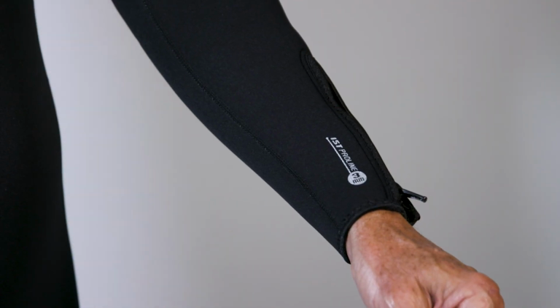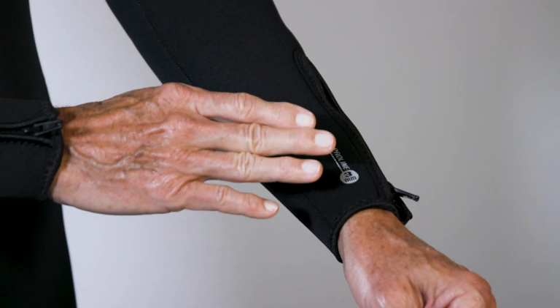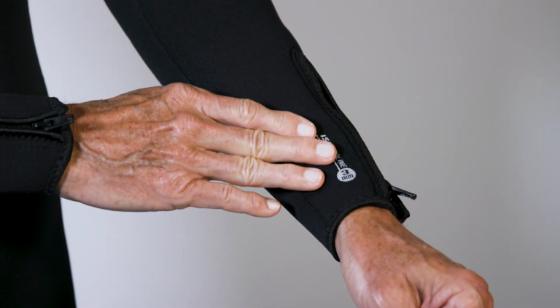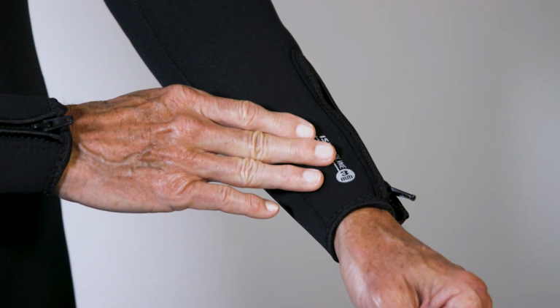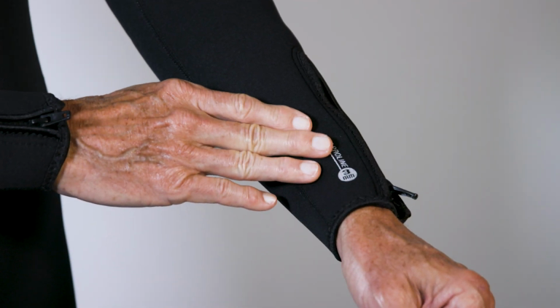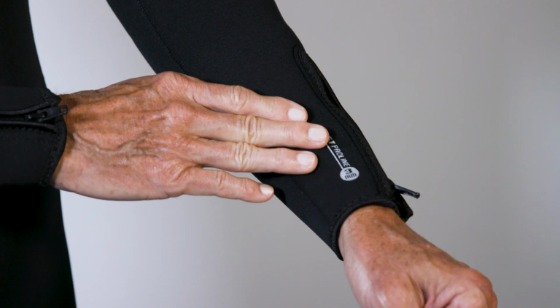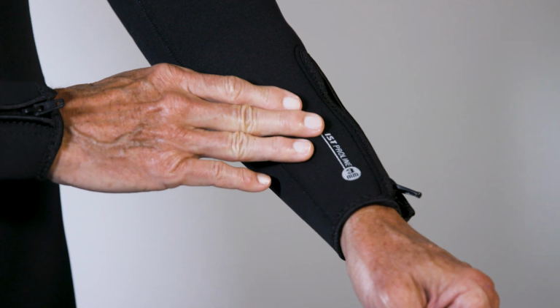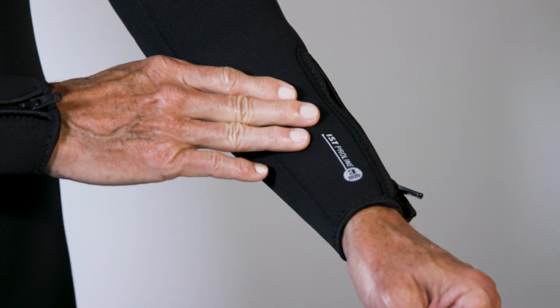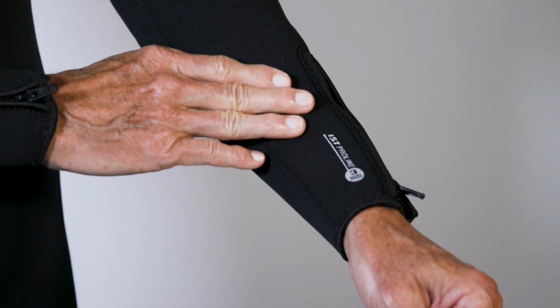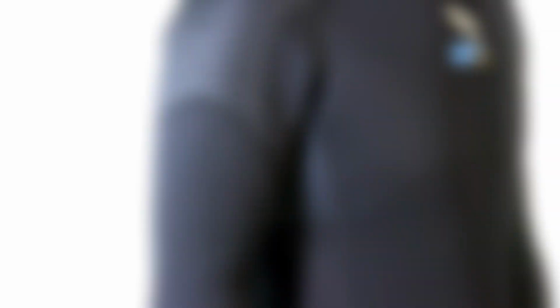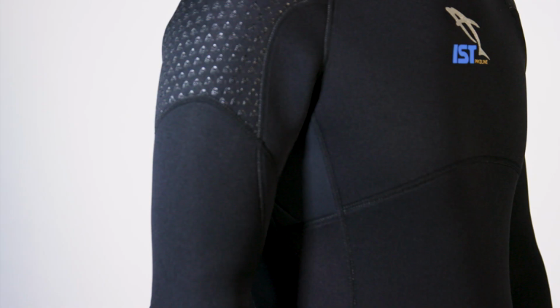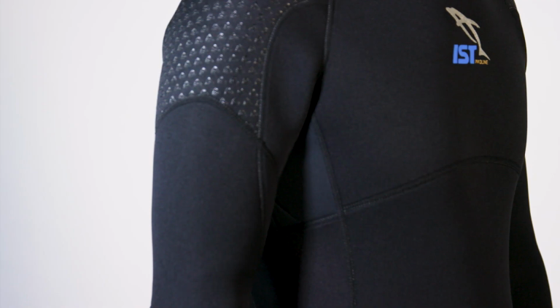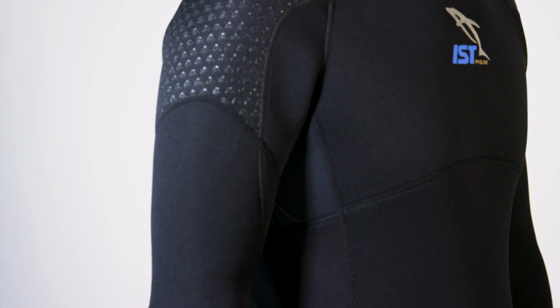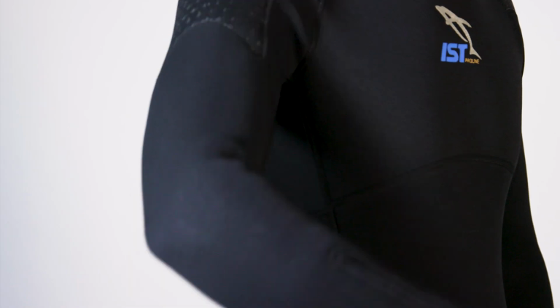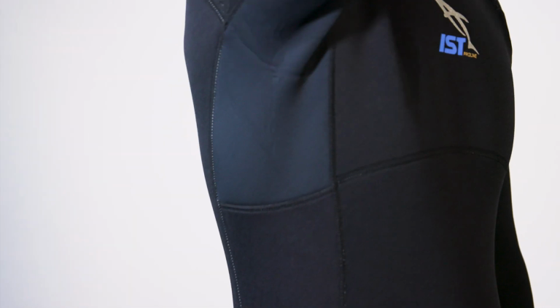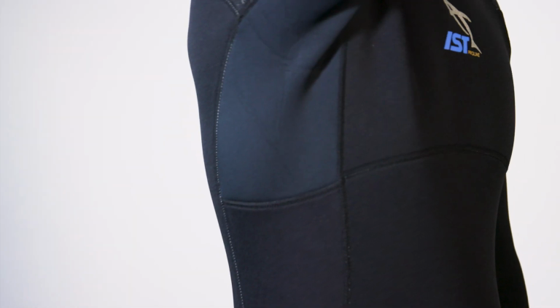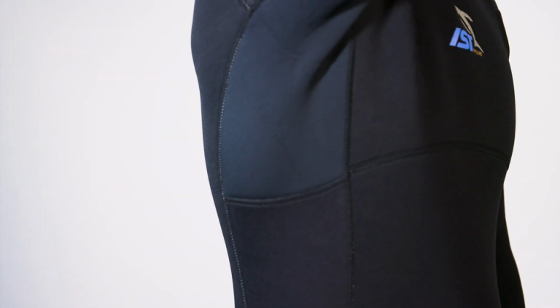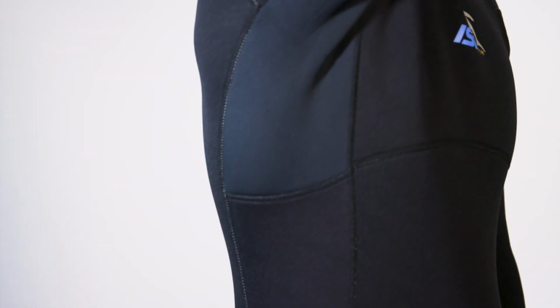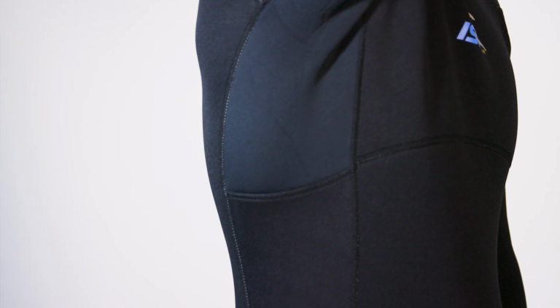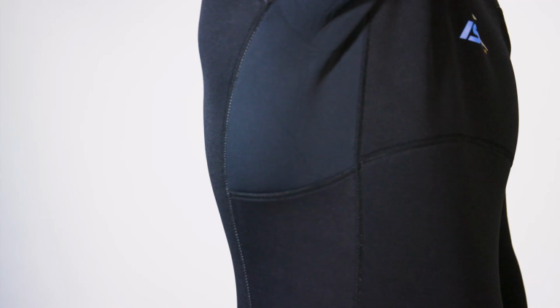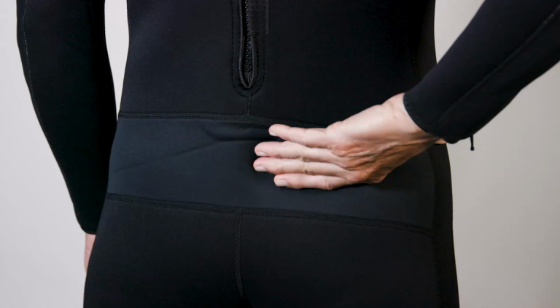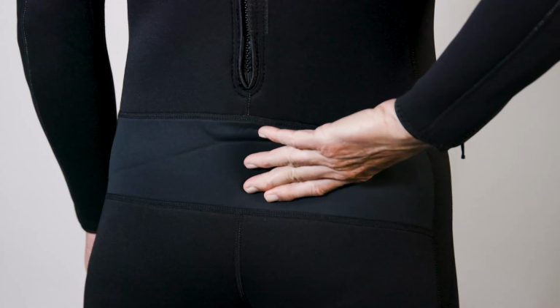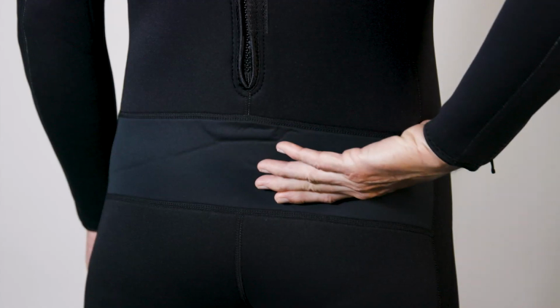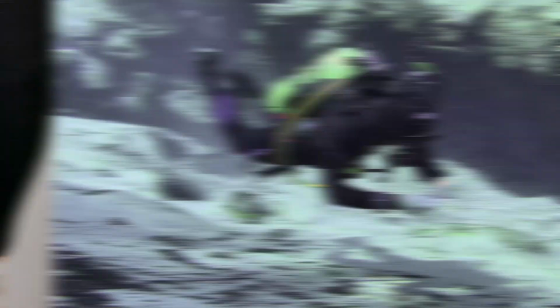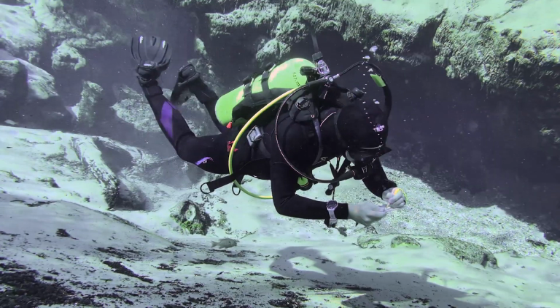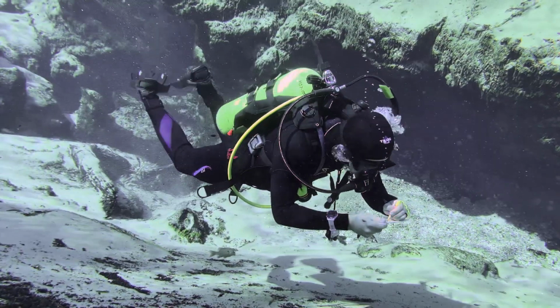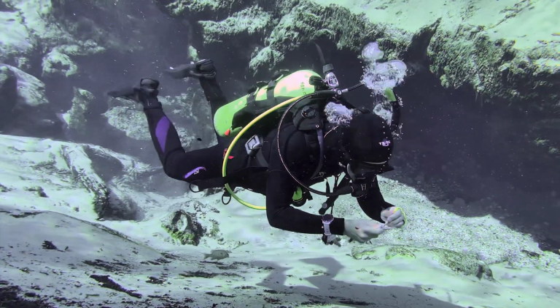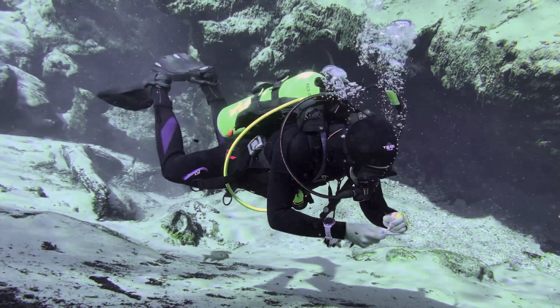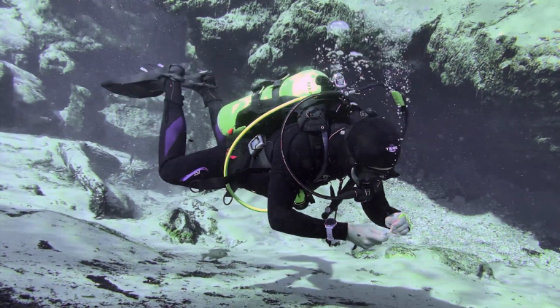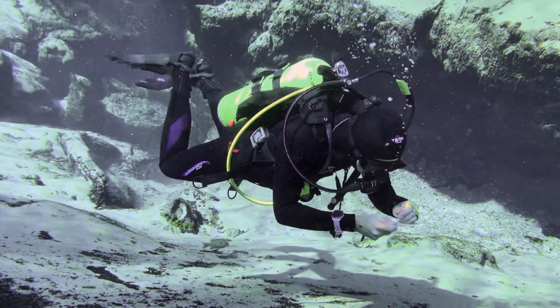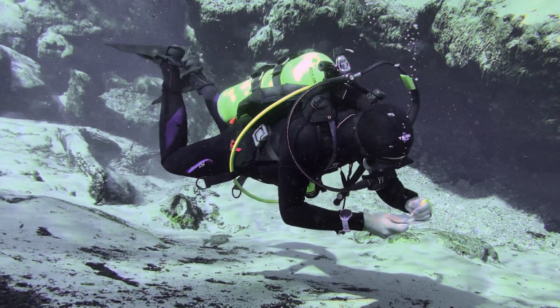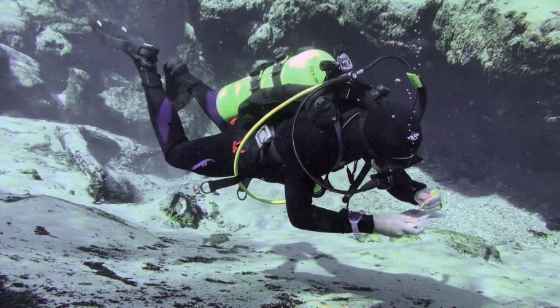Made of a noticeably thicker and firmer neoprene than most of the suits in our test, the WS-80 is no less flexible thanks to high stretch panels used under the arms and at the lower back. "Really good range of motion, not restrictive at all," one tester commented.